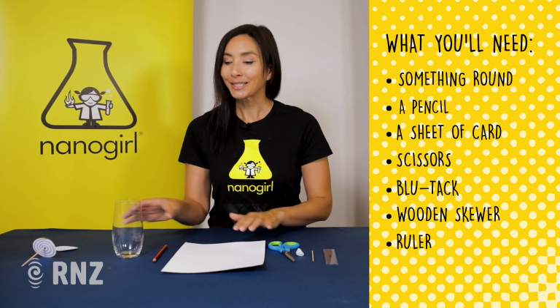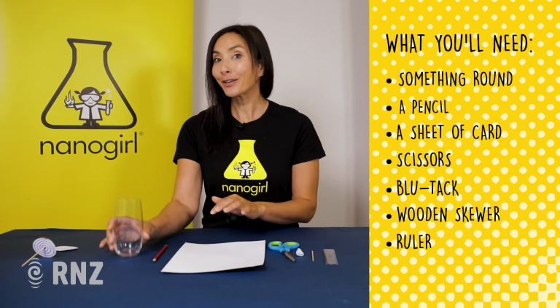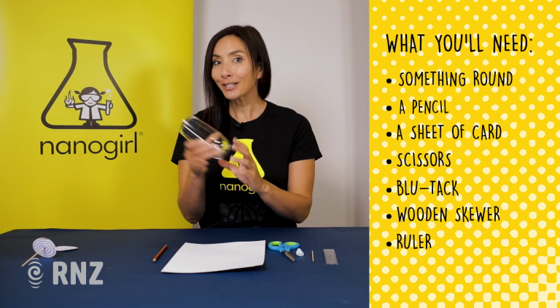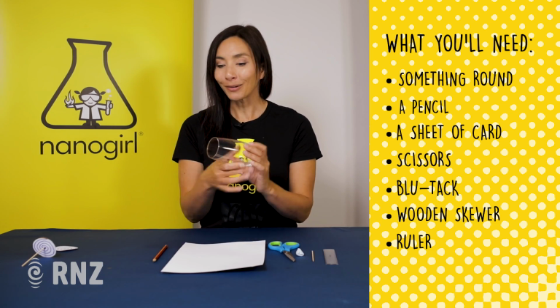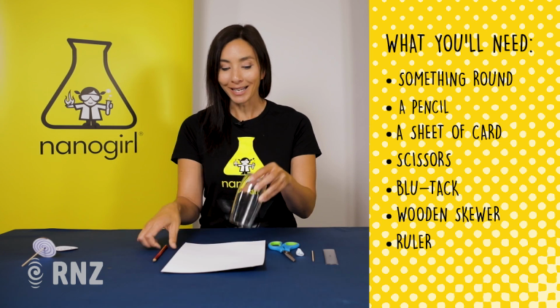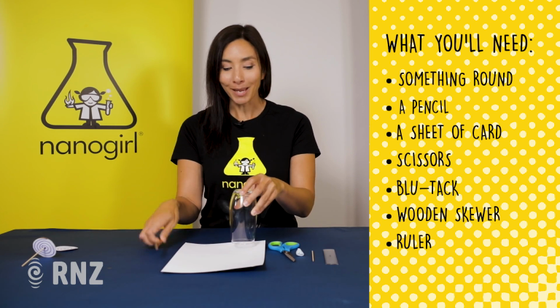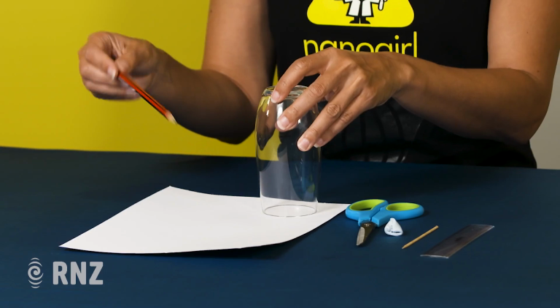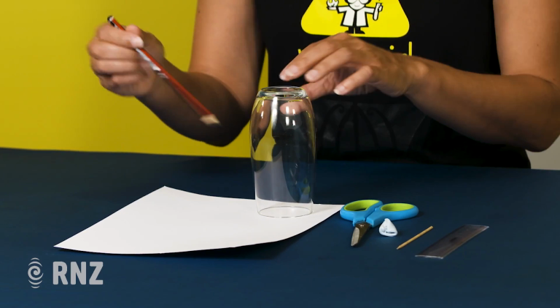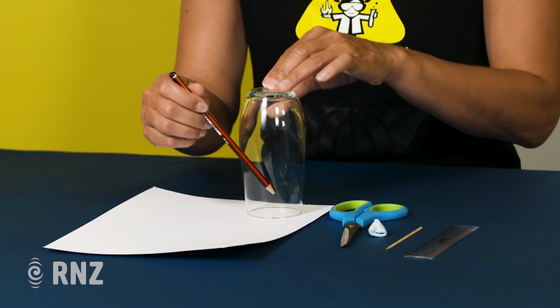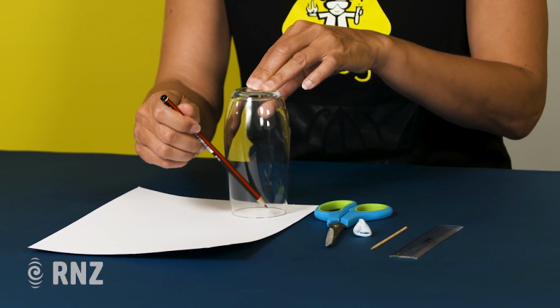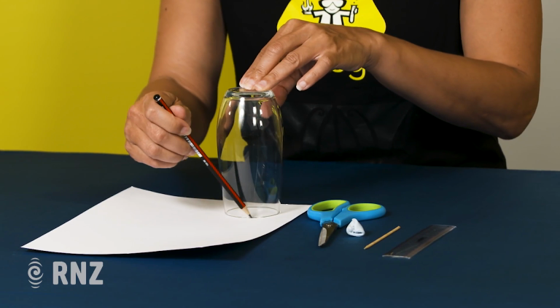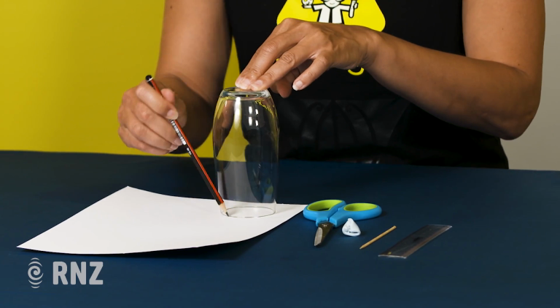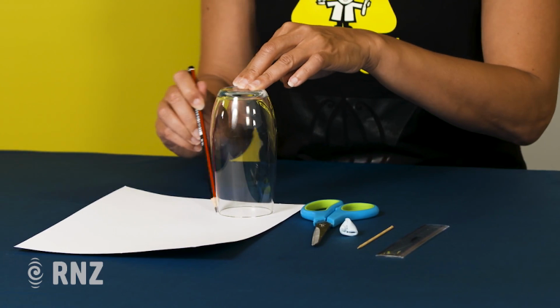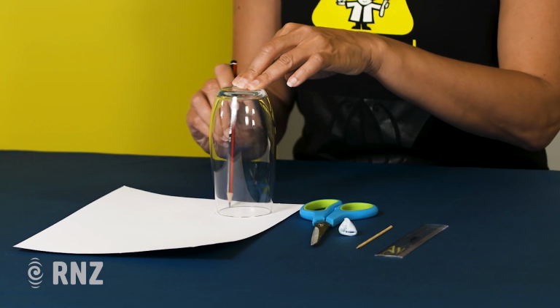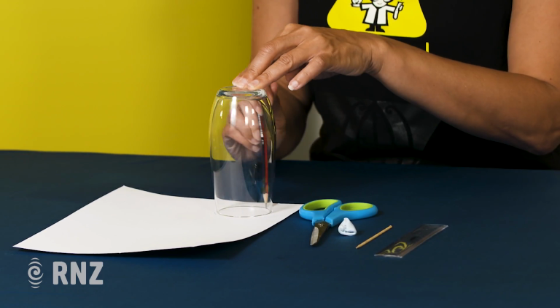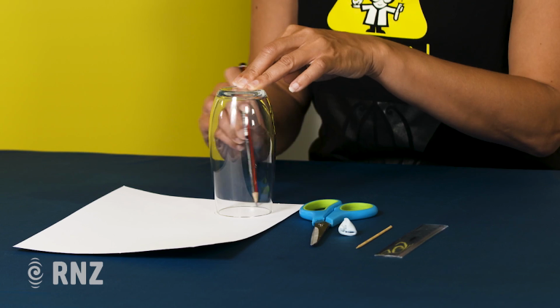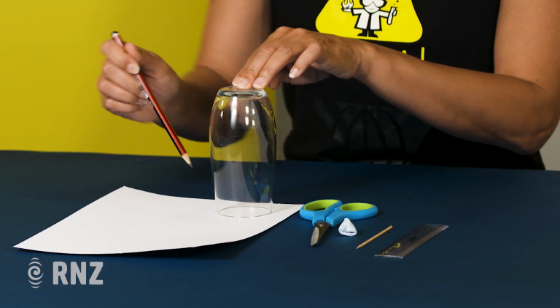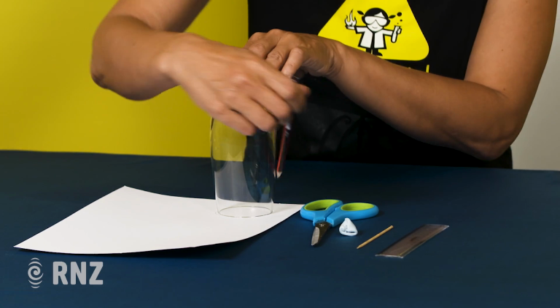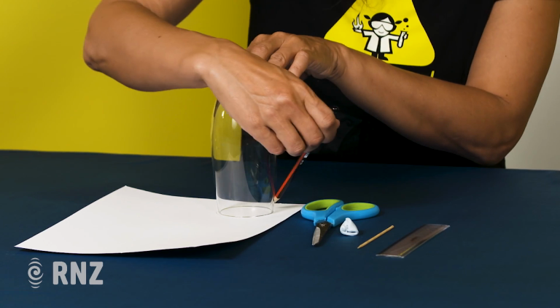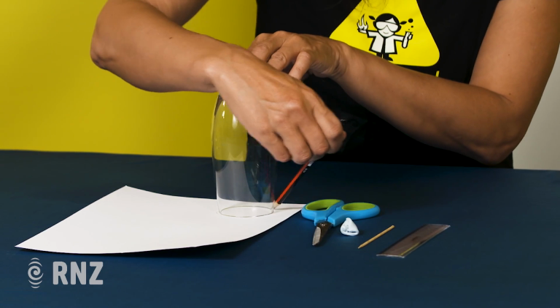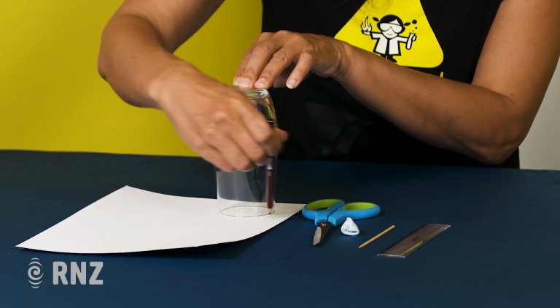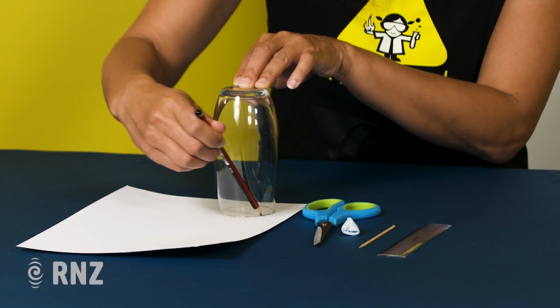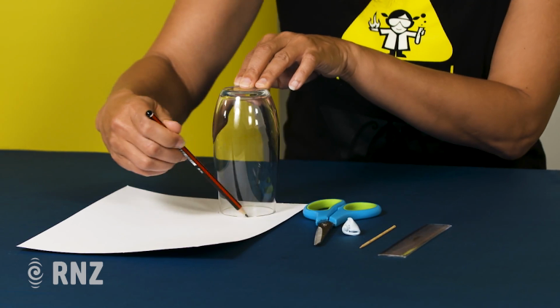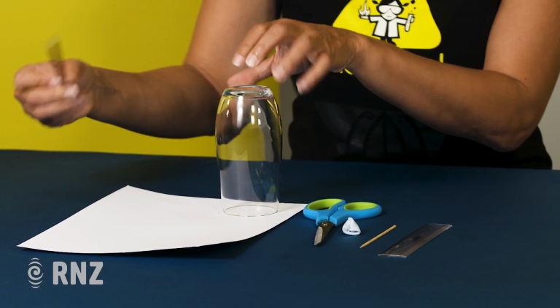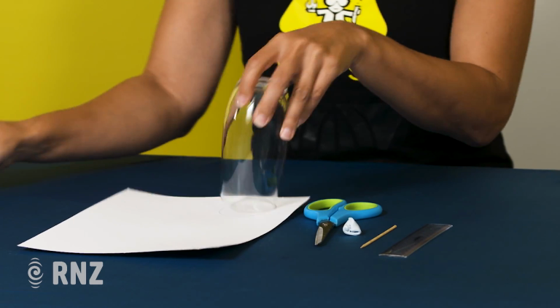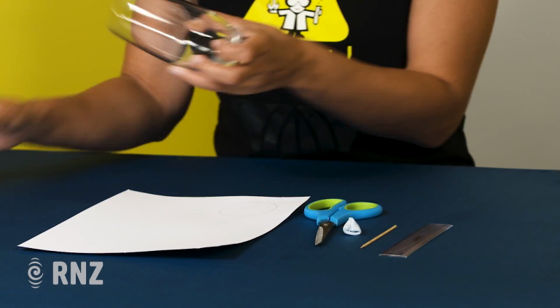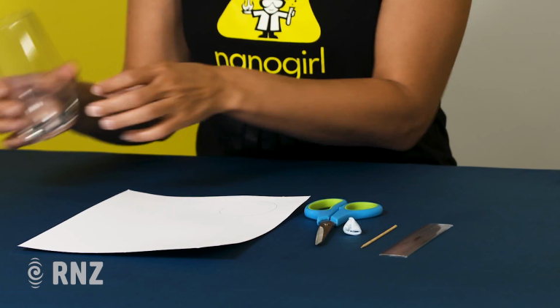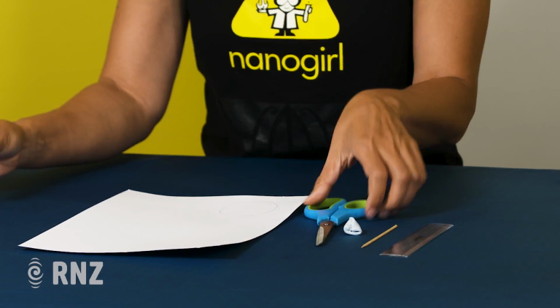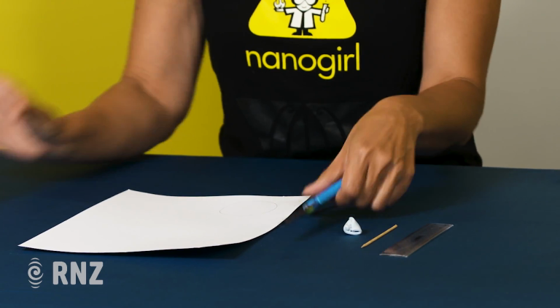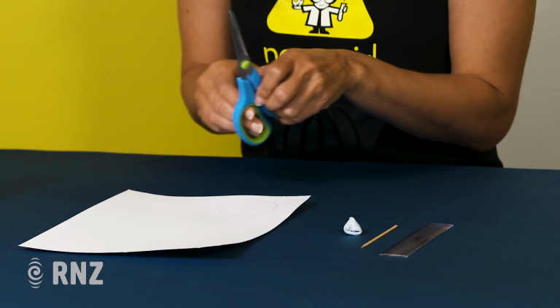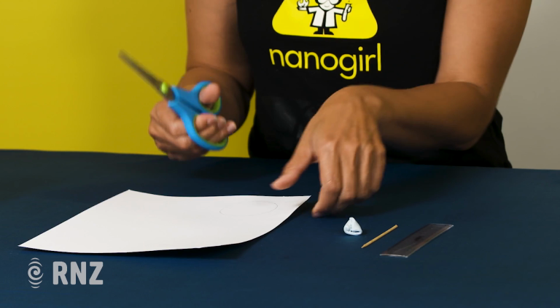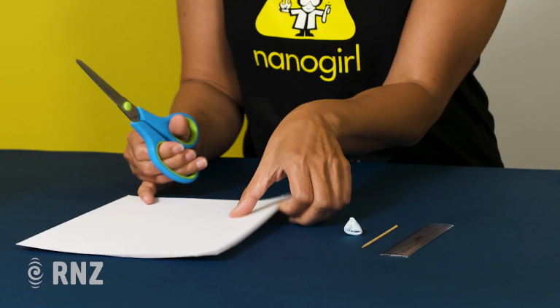So the first thing you're going to do is make your circle shape. Draw around something round, and then cut that shape out using your scissors.